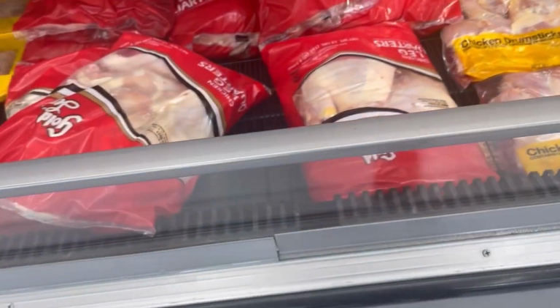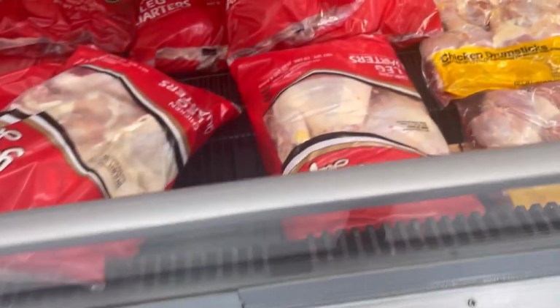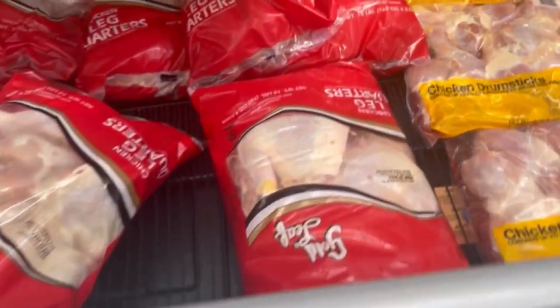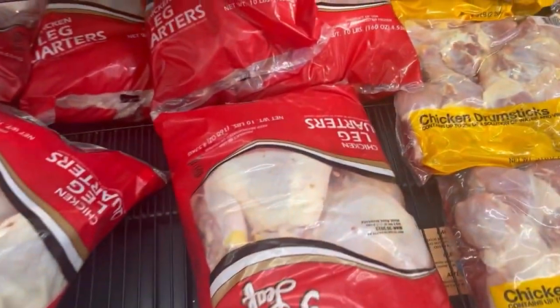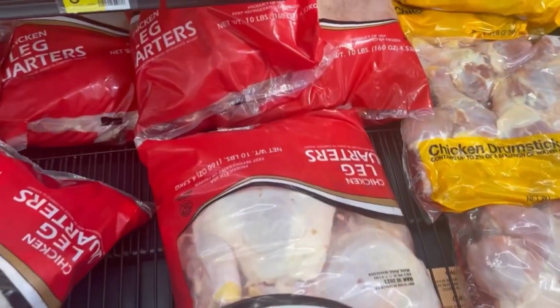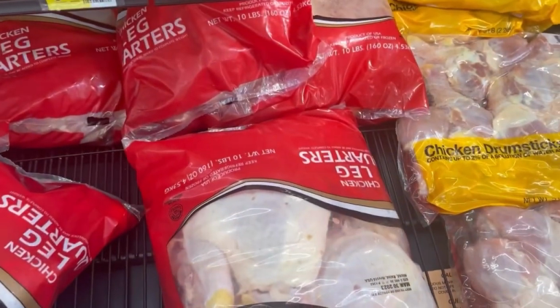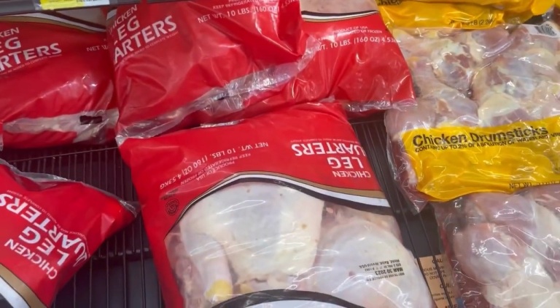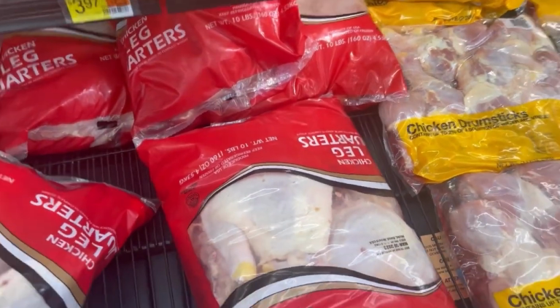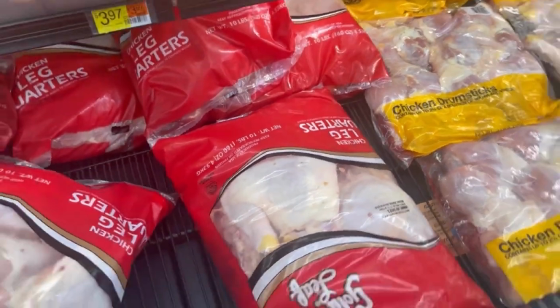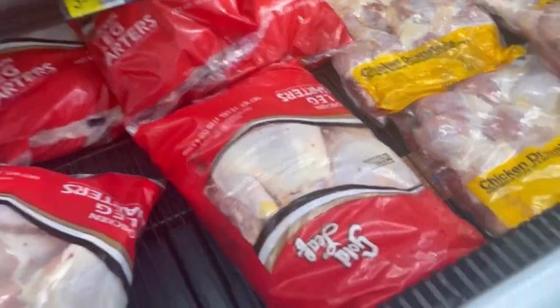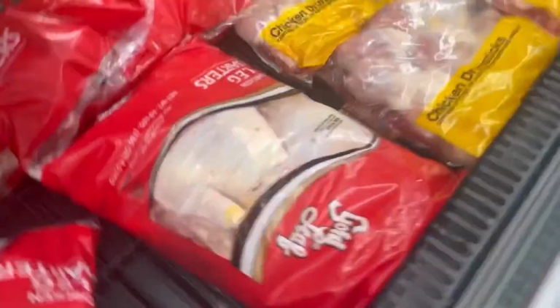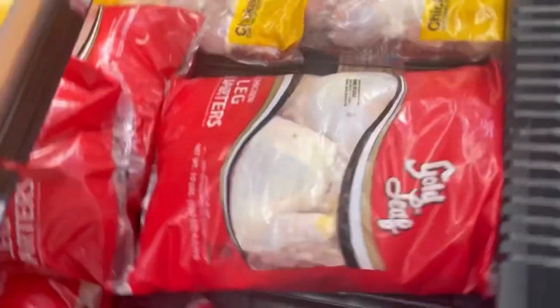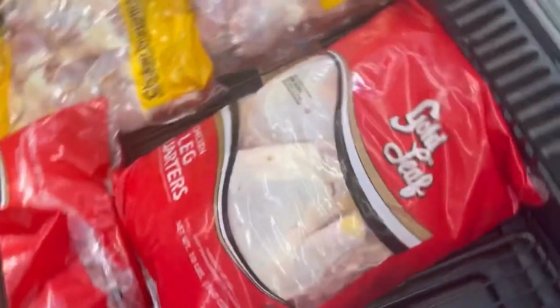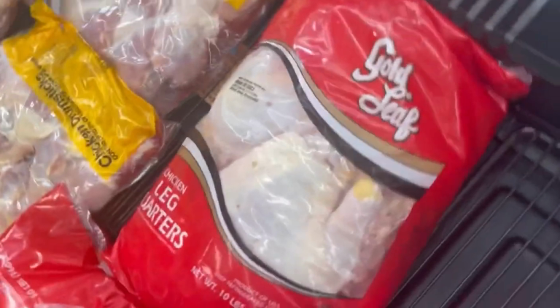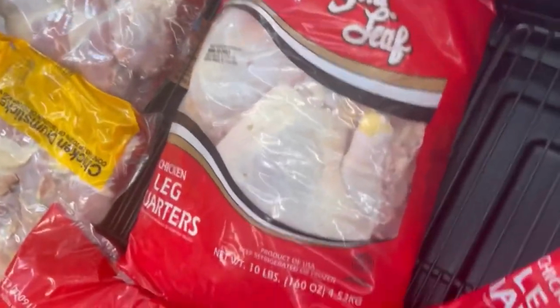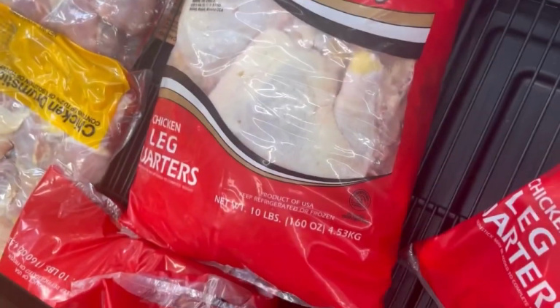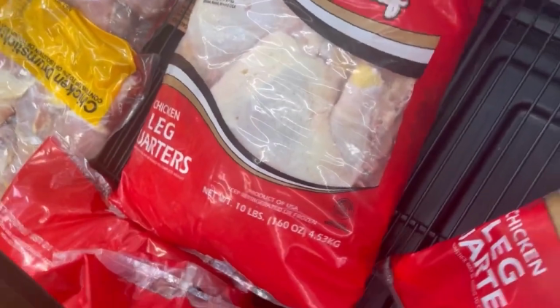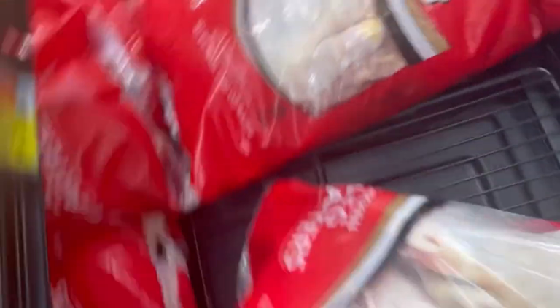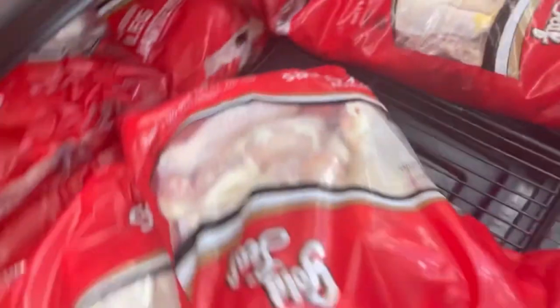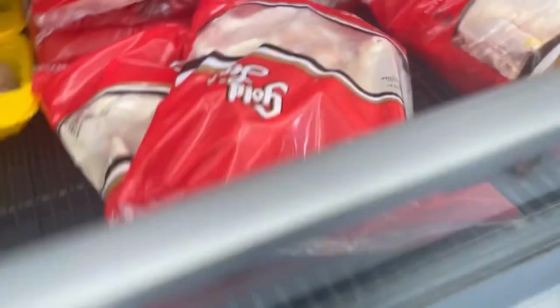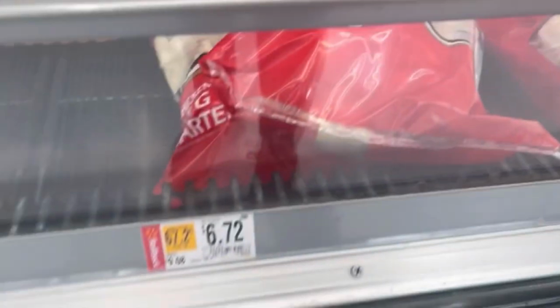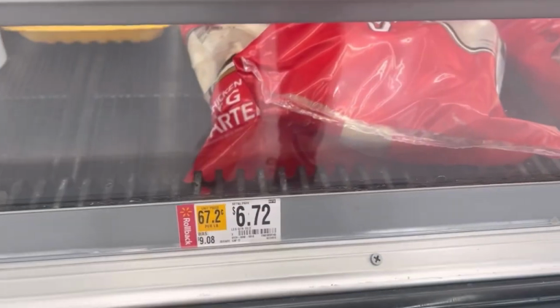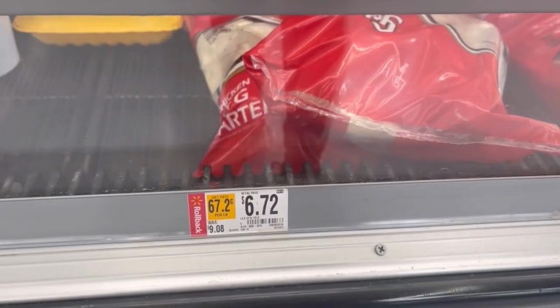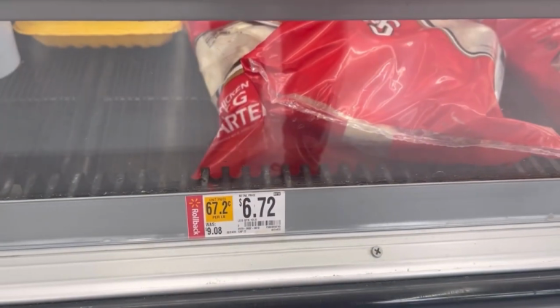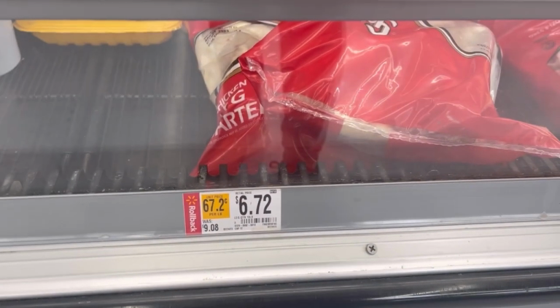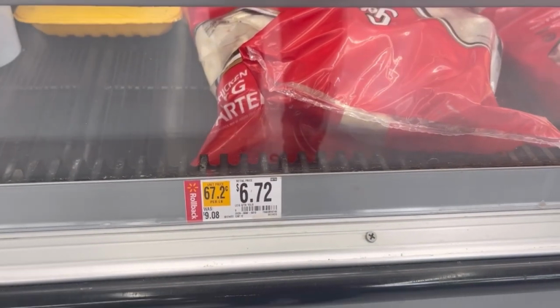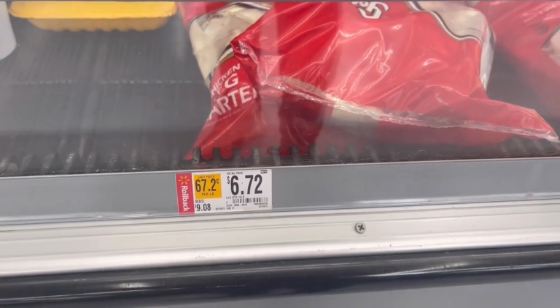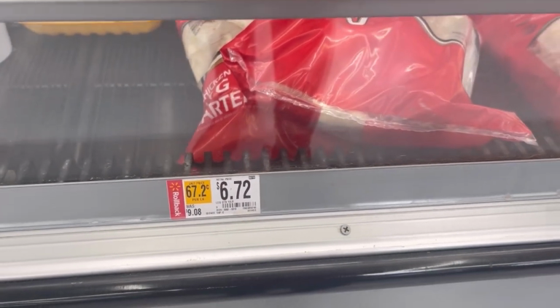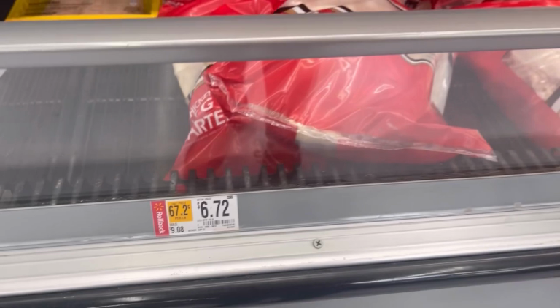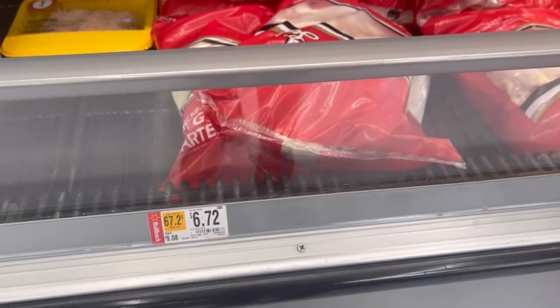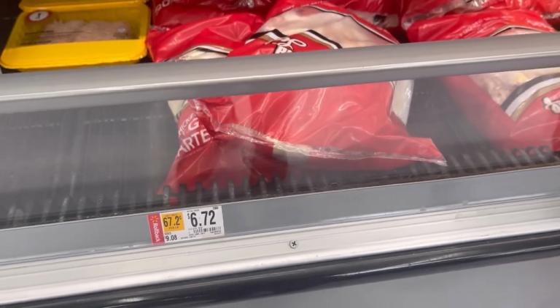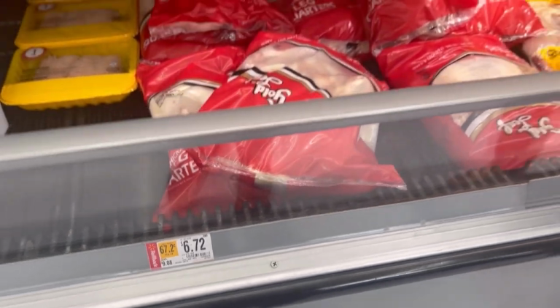These are the leg quarters, 10 pounders, for $6.72. It used to be $9.08.